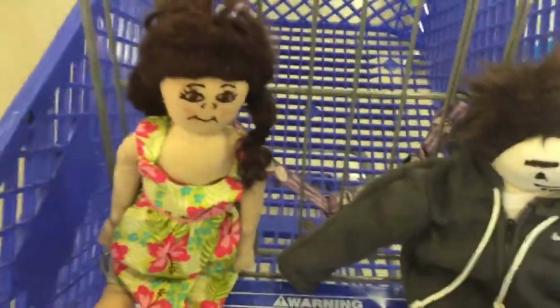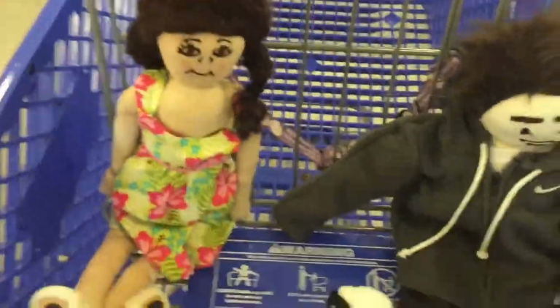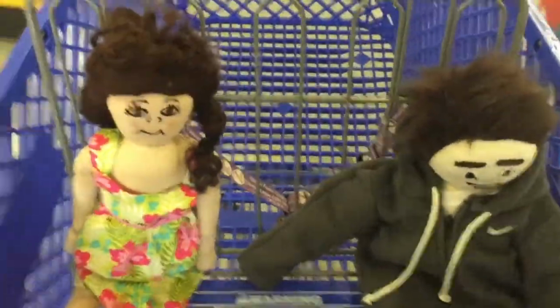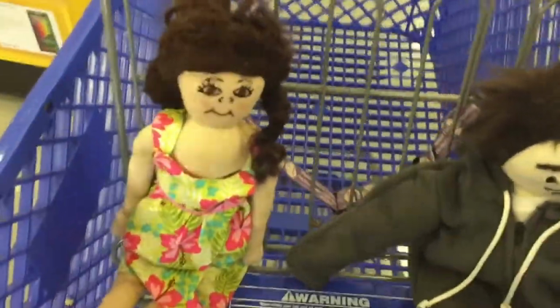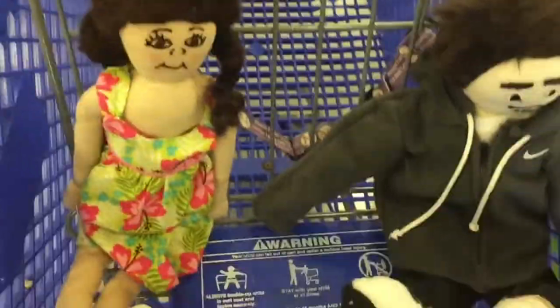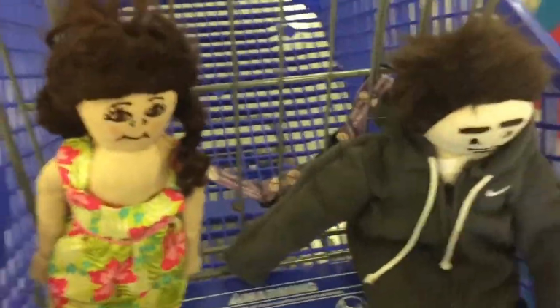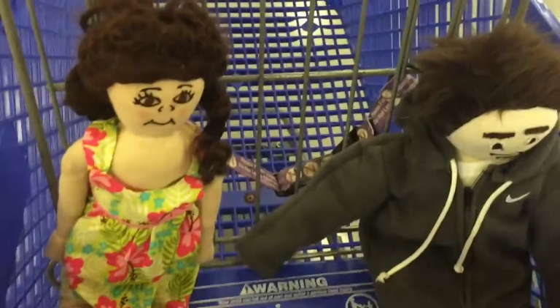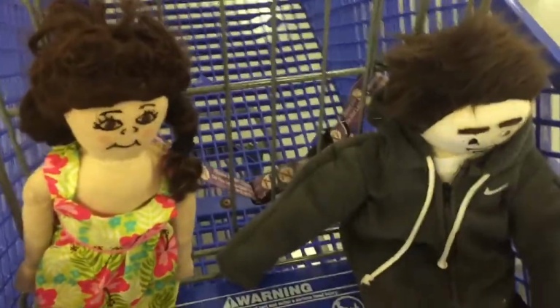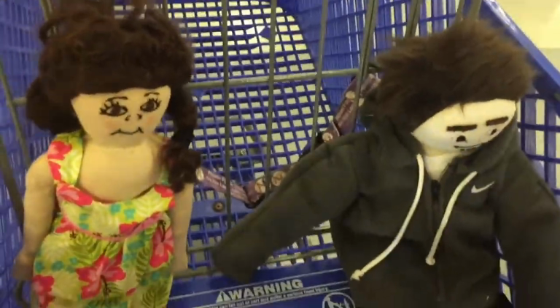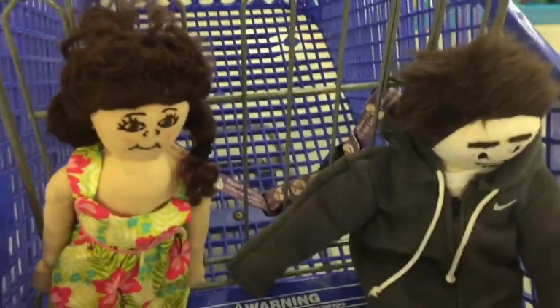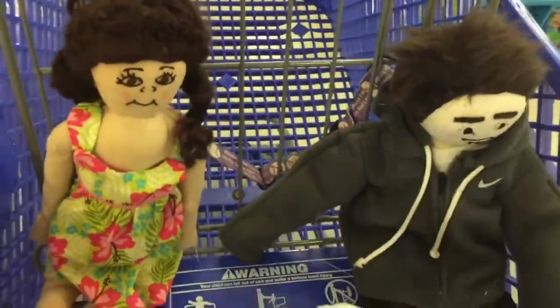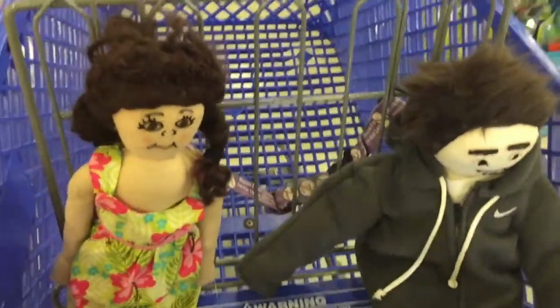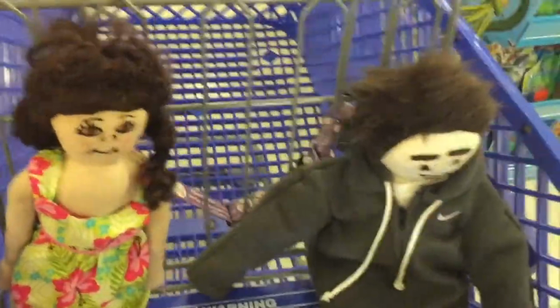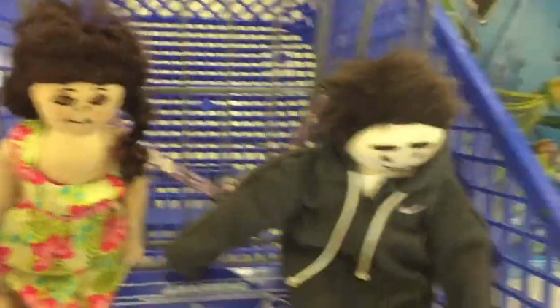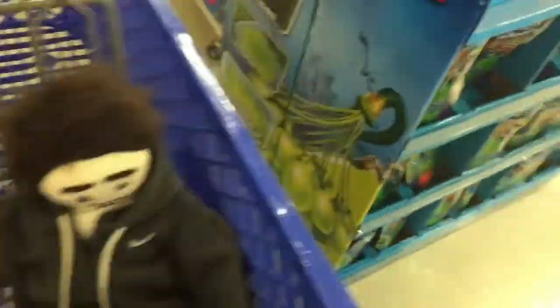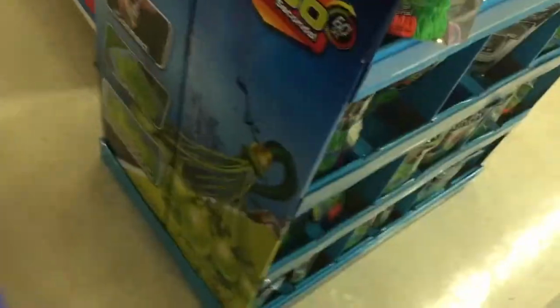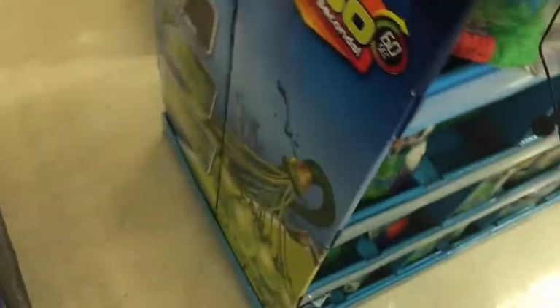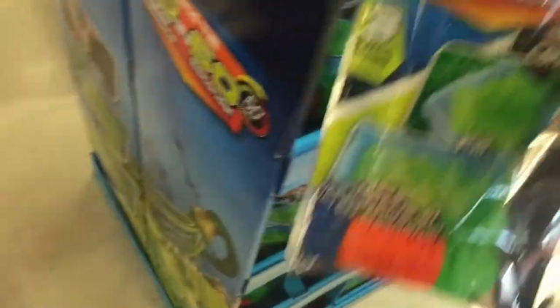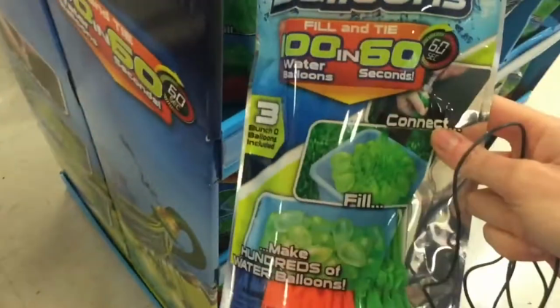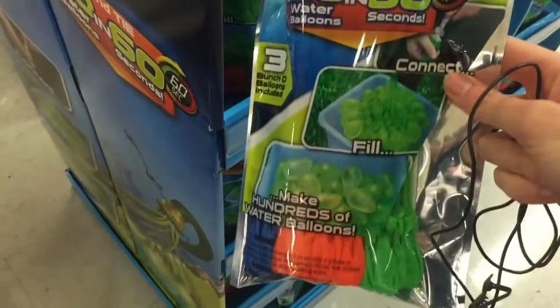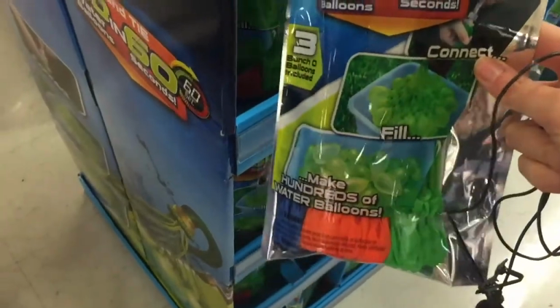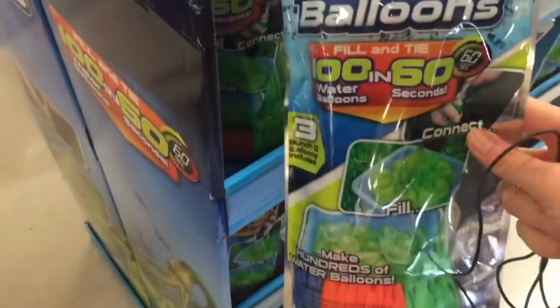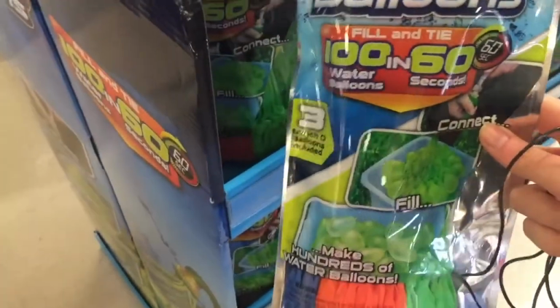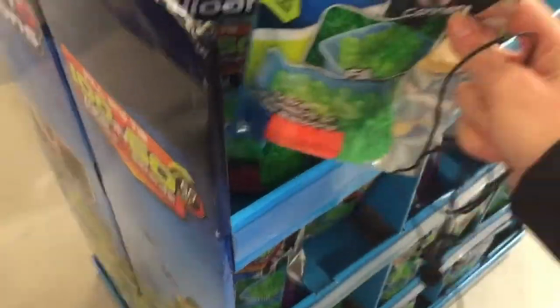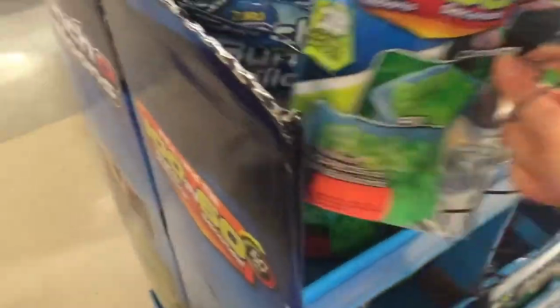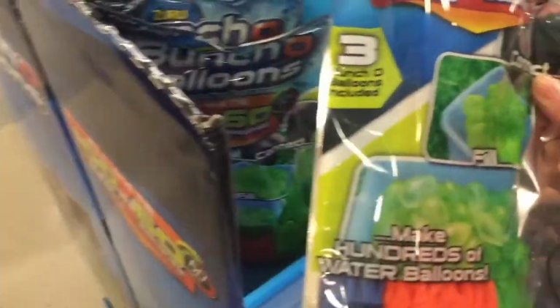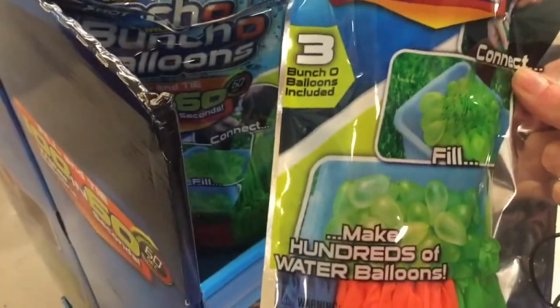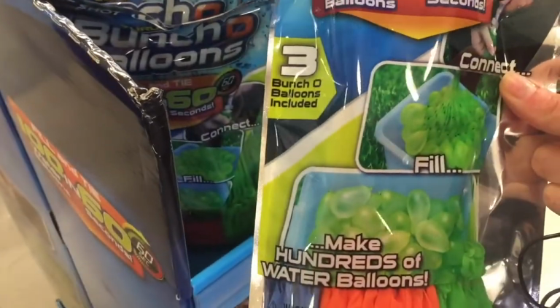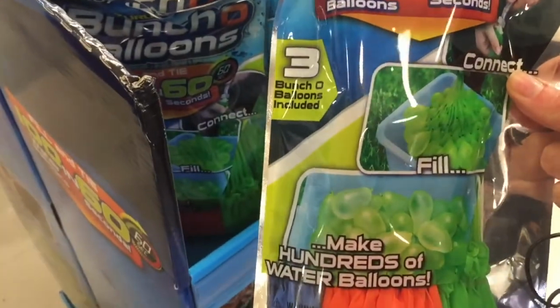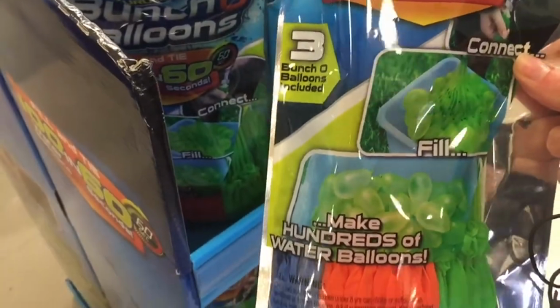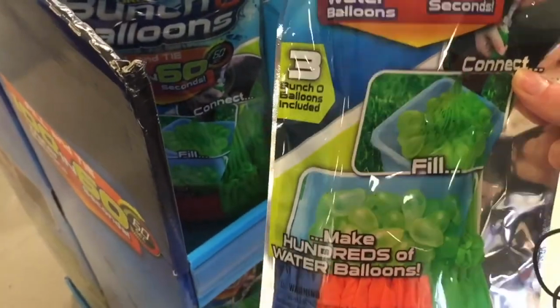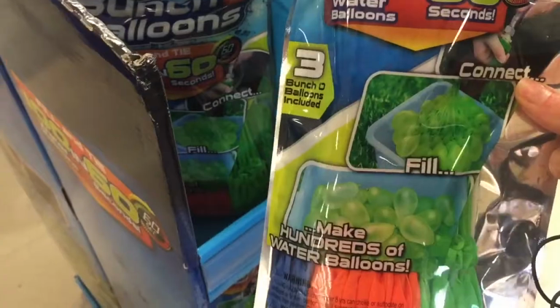Let's go find some cool new toys. I want to look at Ninja Turtles. Hey guys, look at these — they're balloons! You can make 100 water balloons in 60 seconds.